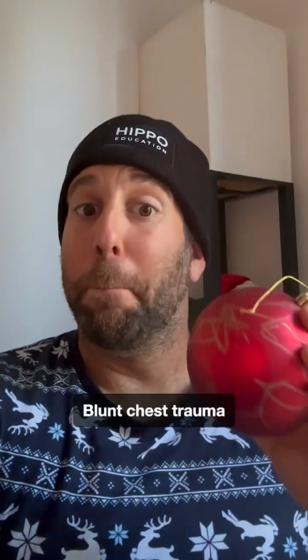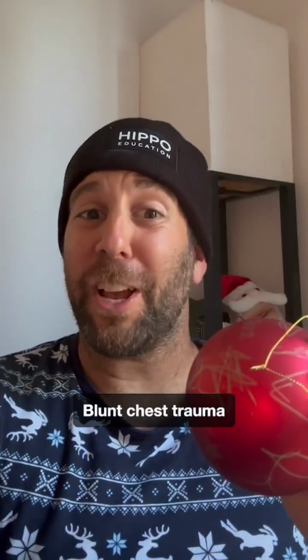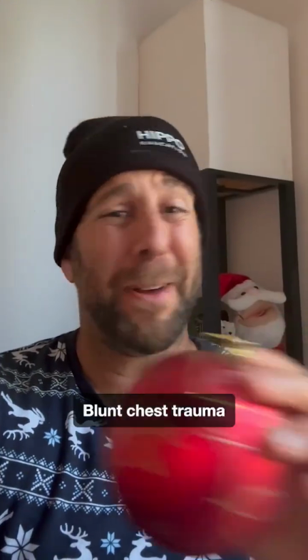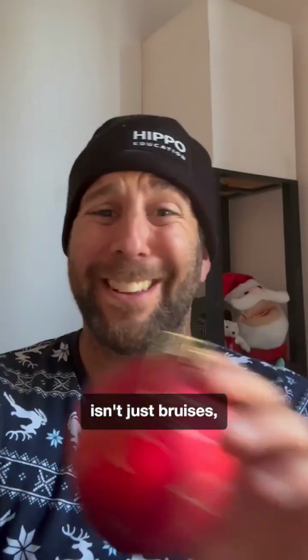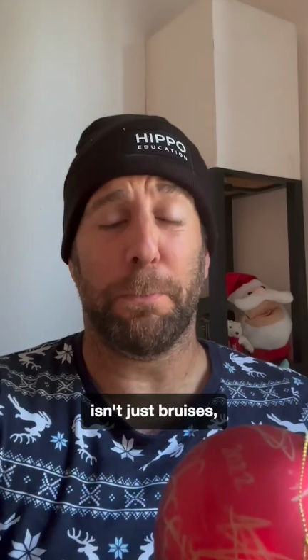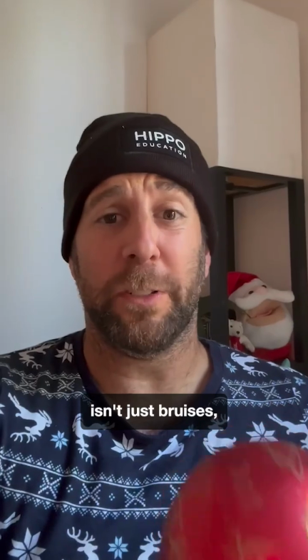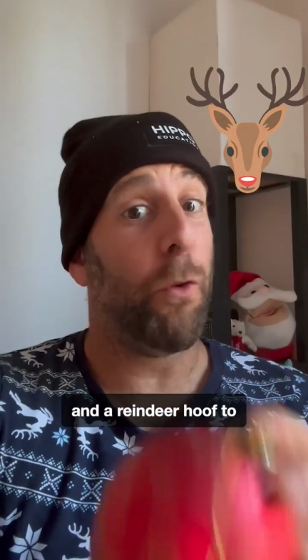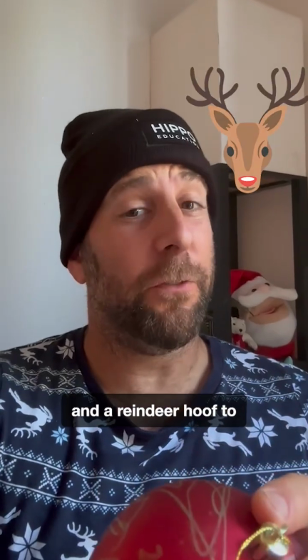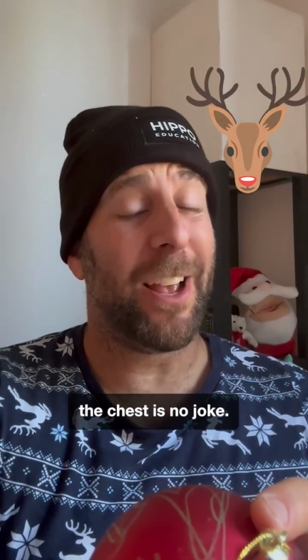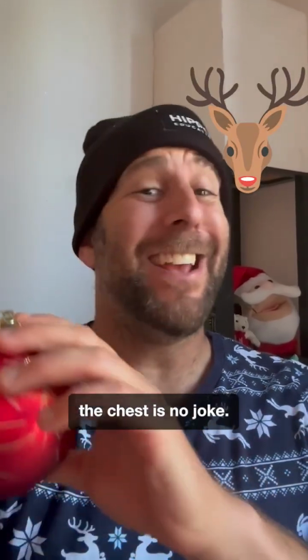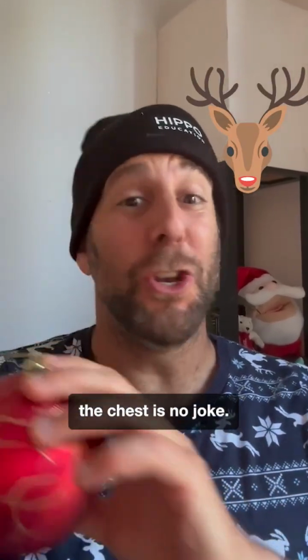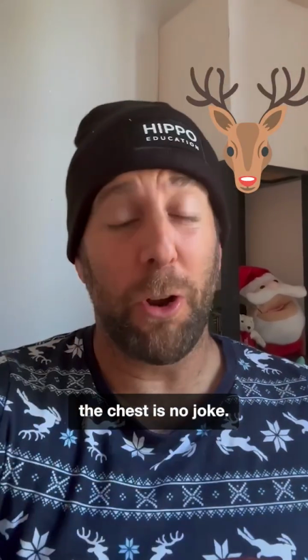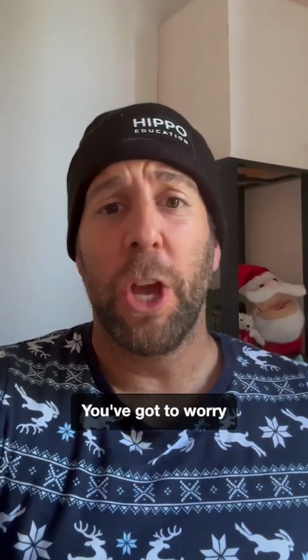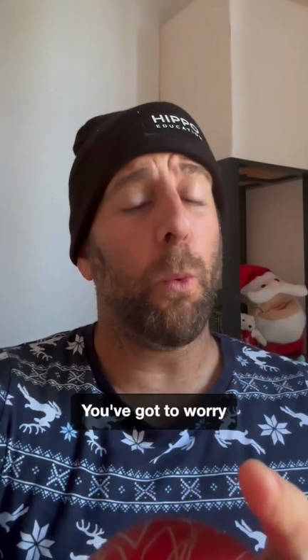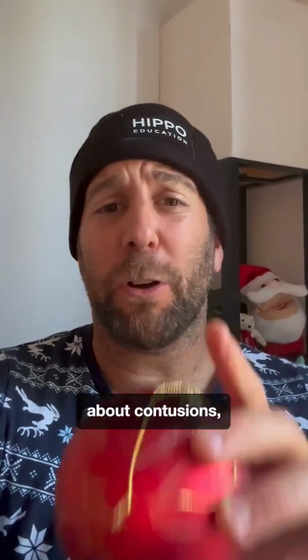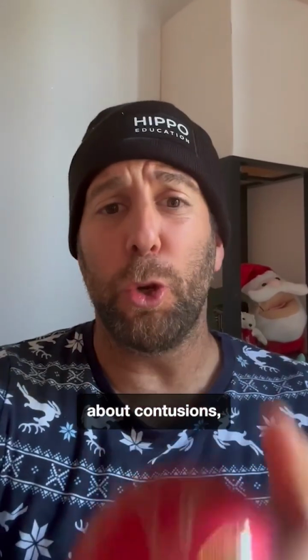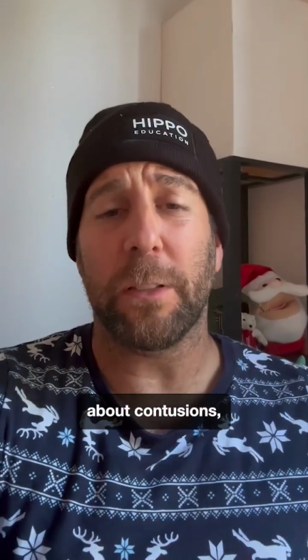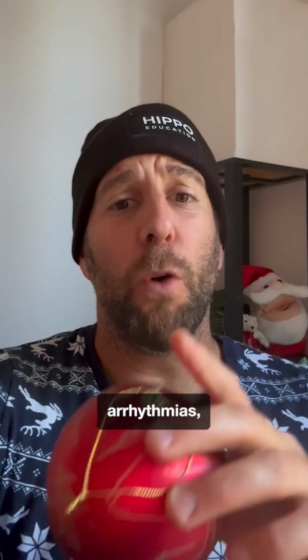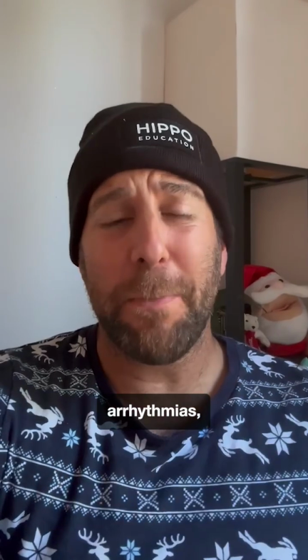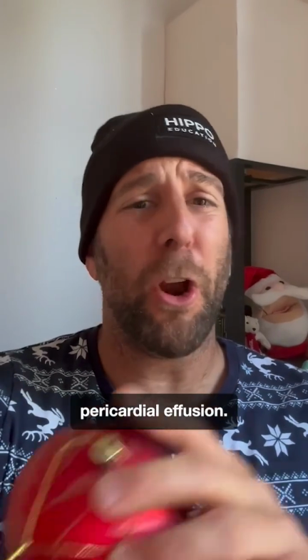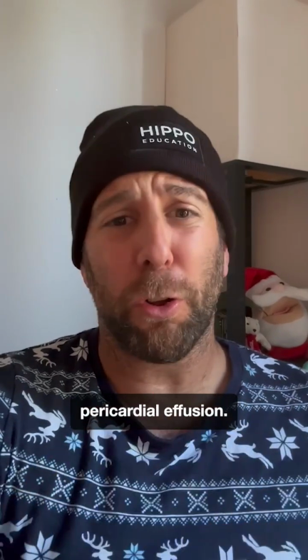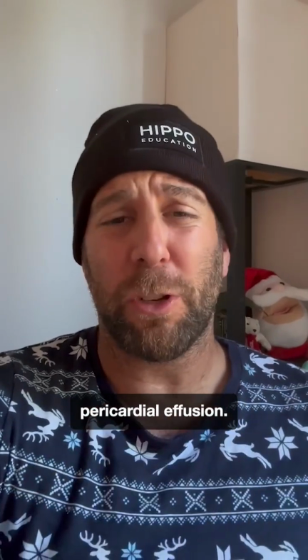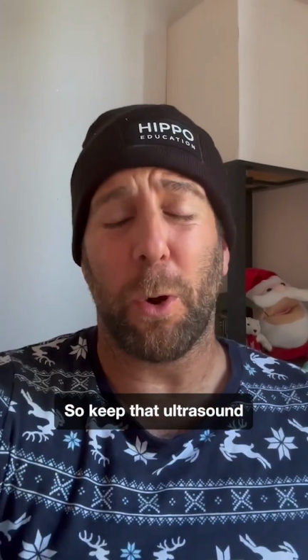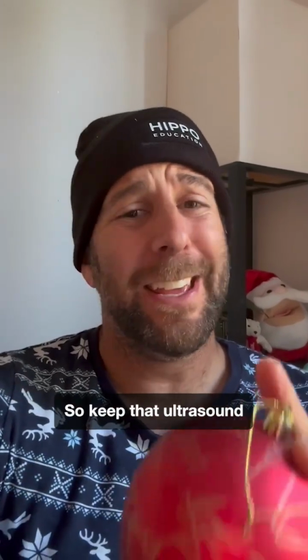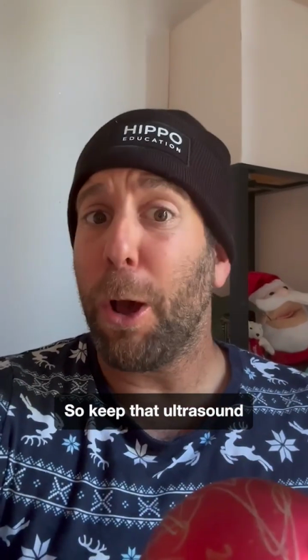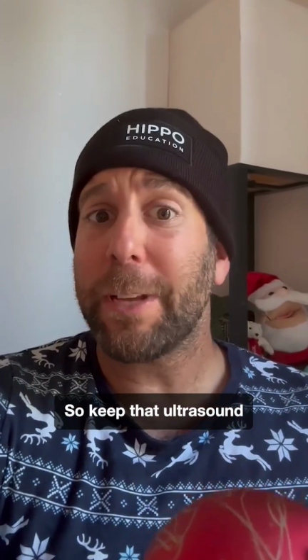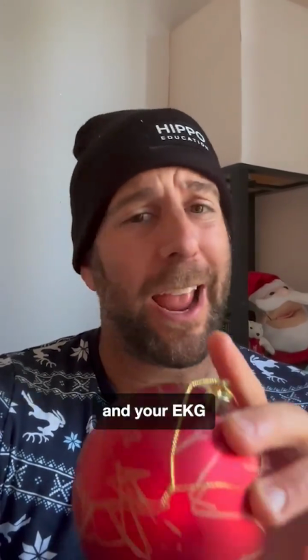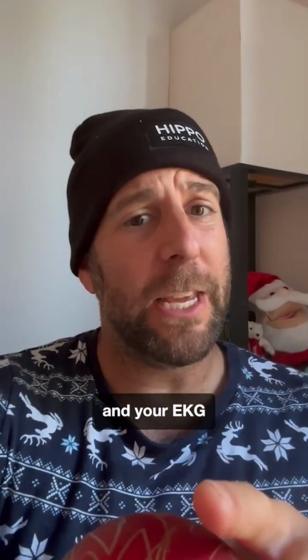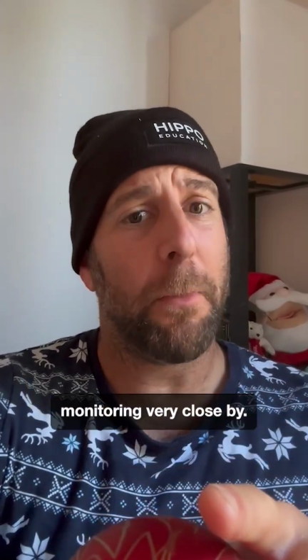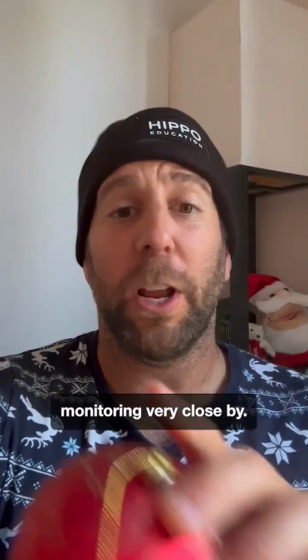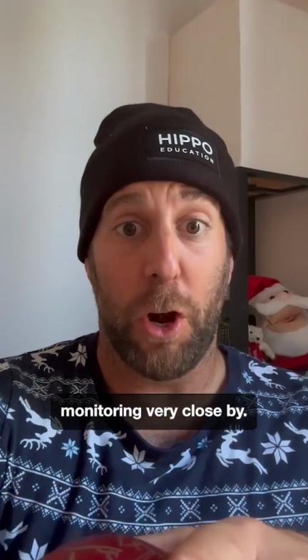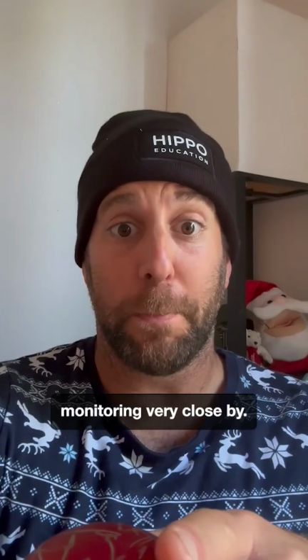Blunt chest trauma isn't just bruises, and a reindeer hoof to the chest is no joke. You've got to worry about contusions, arrhythmias, and pericardial effusions — so keep that ultrasound and your EKG monitoring very close by.